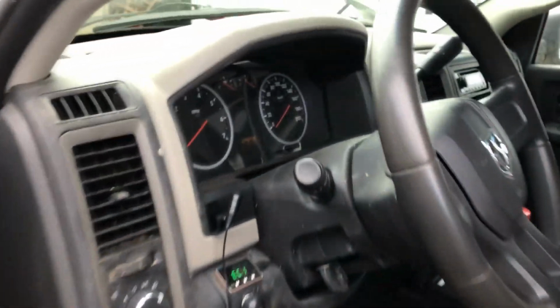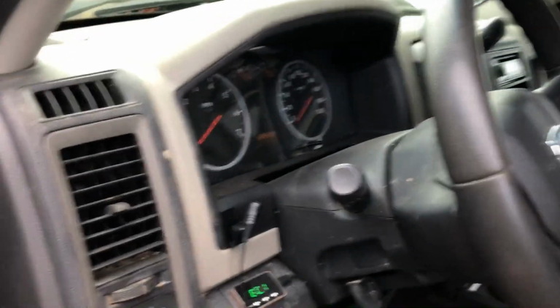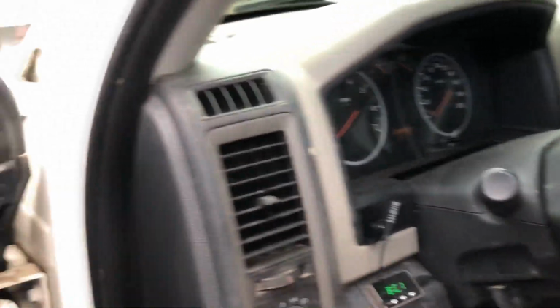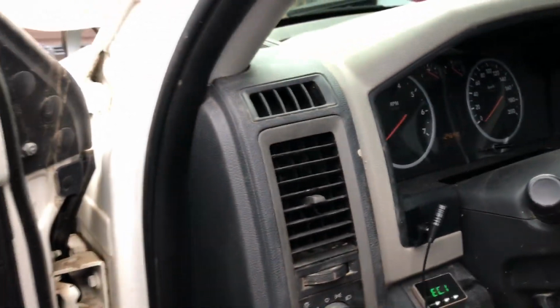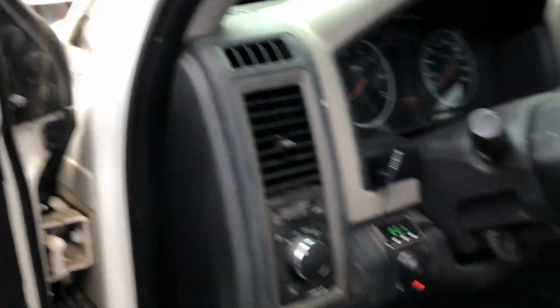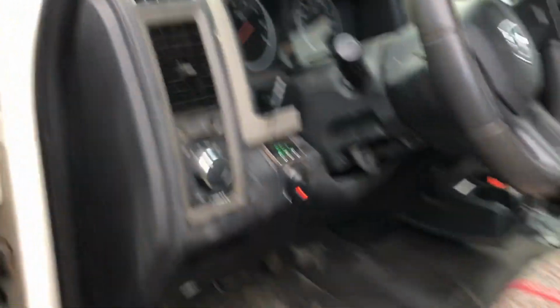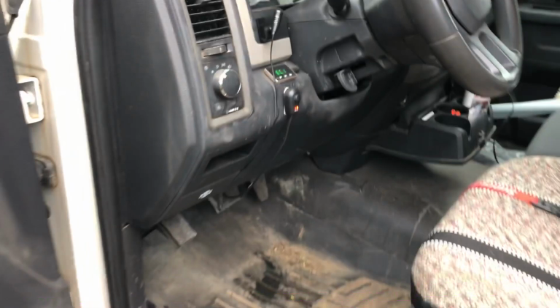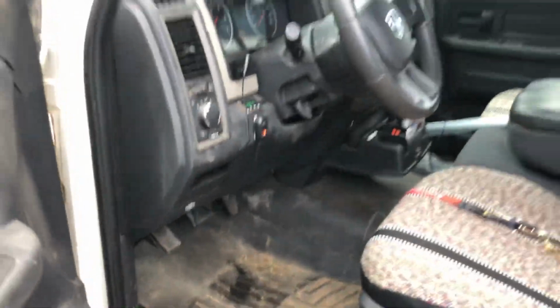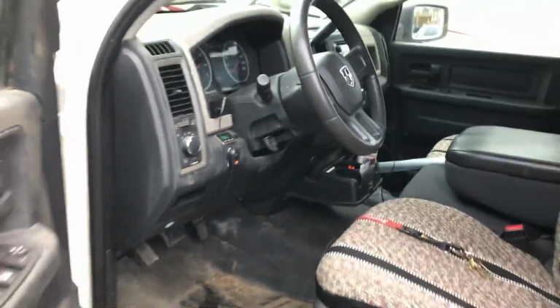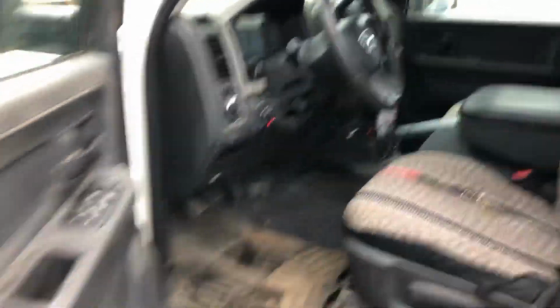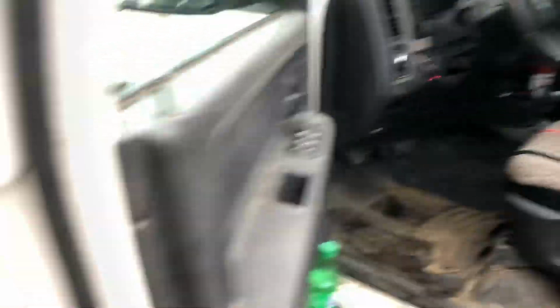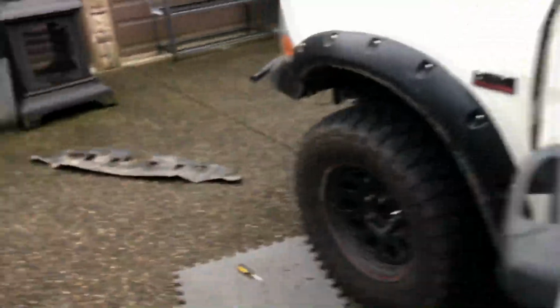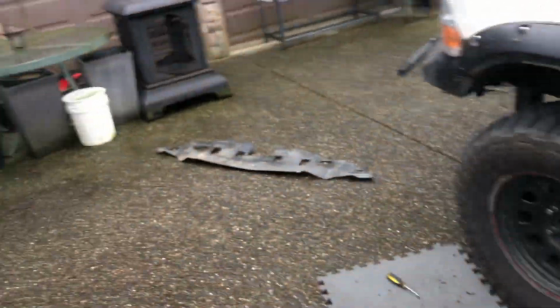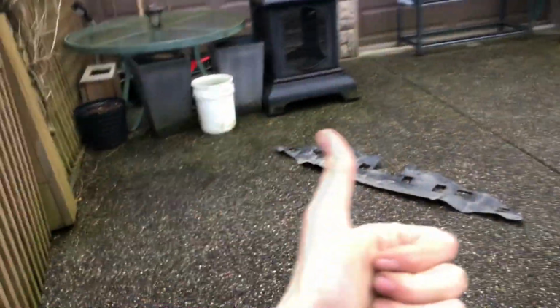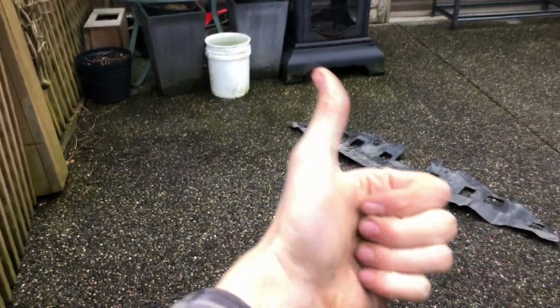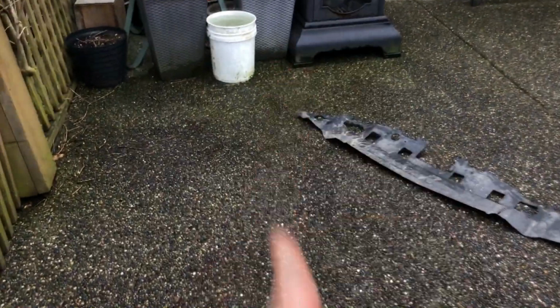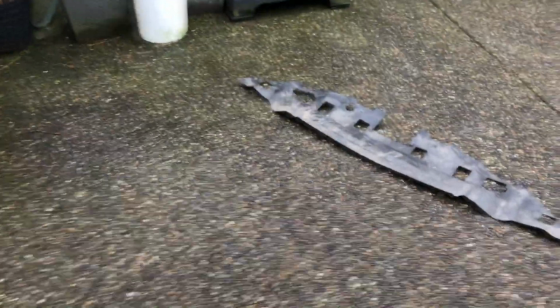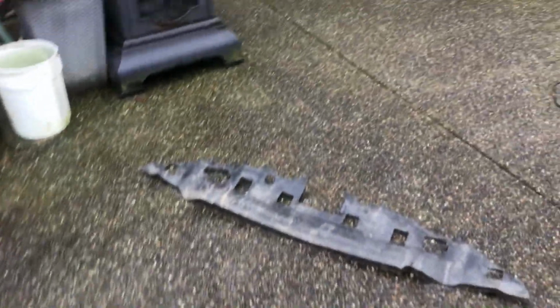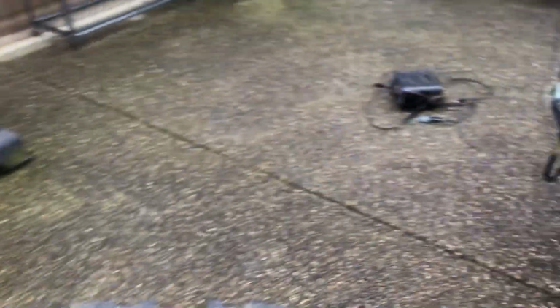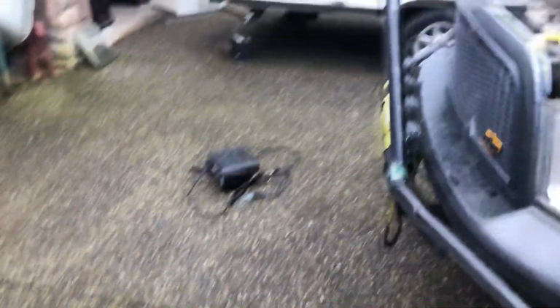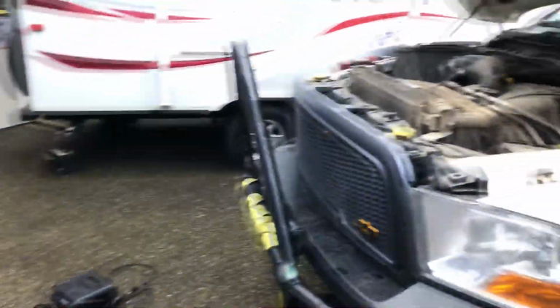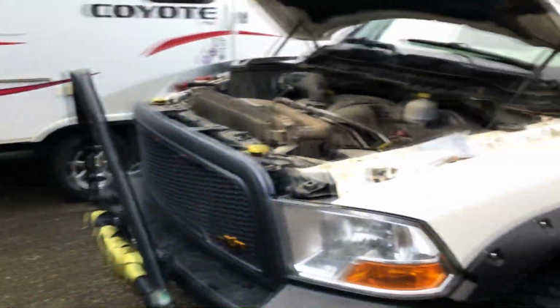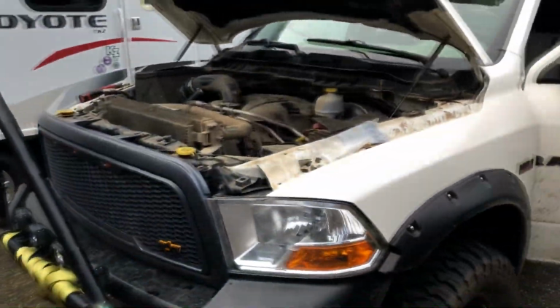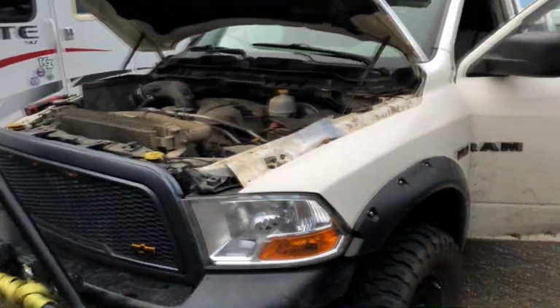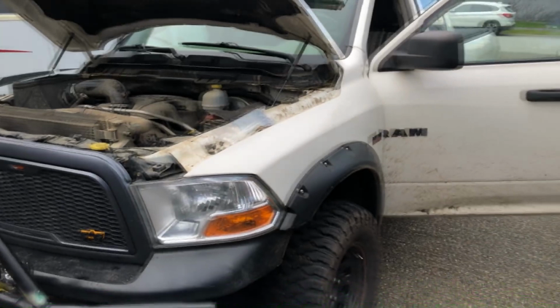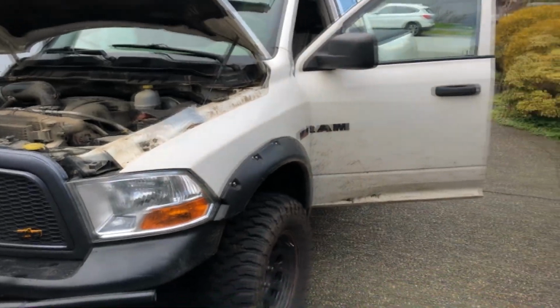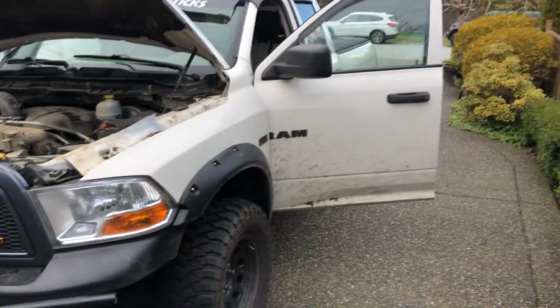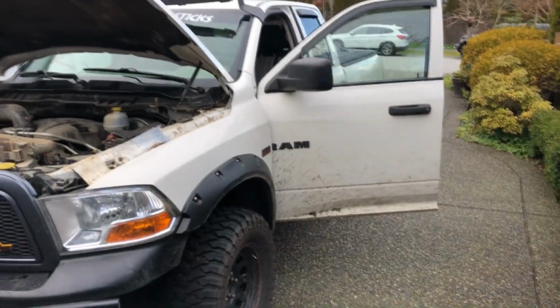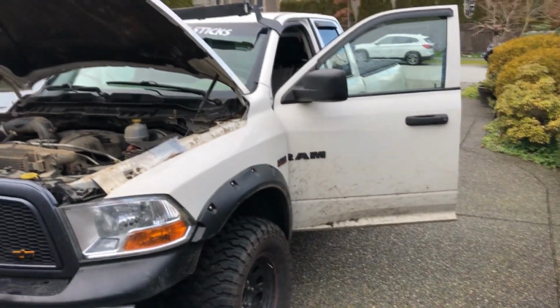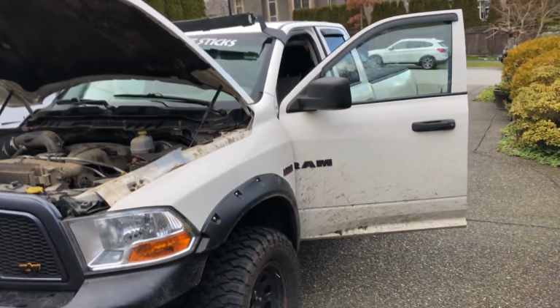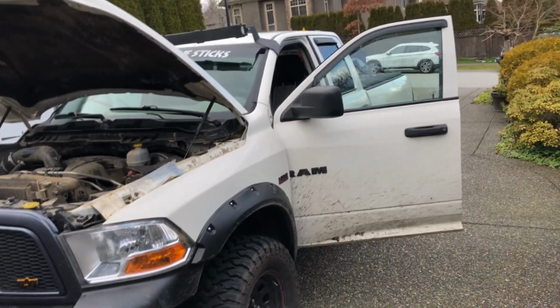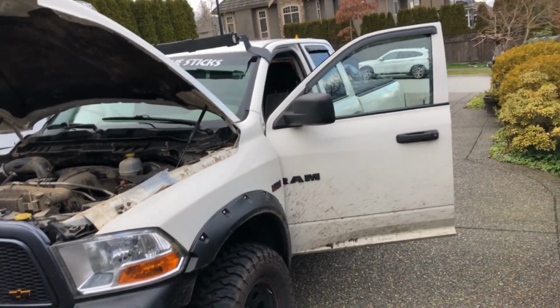Maybe I can throw the roof rack on the Civic, or I'll probably just sell it and get a new one that fits the truck. Thank you guys so much for watching — leave a thumbs up and a comment. I need to see more of the Dodge on here.